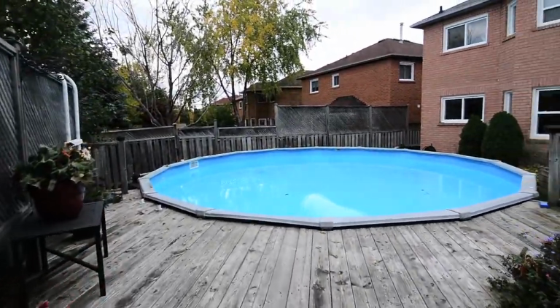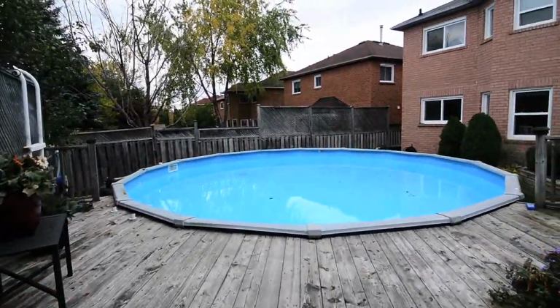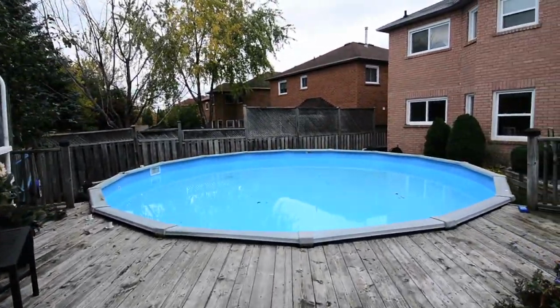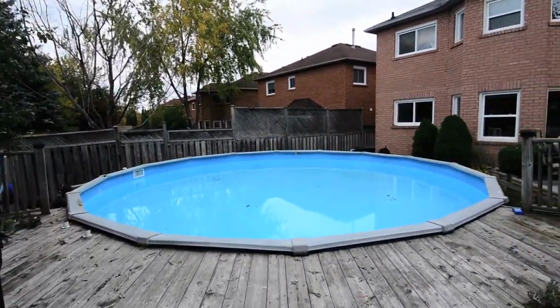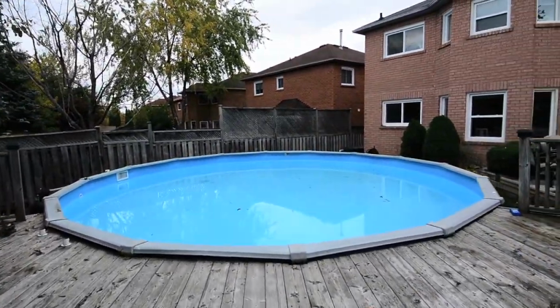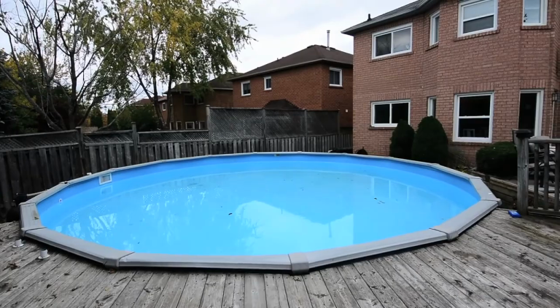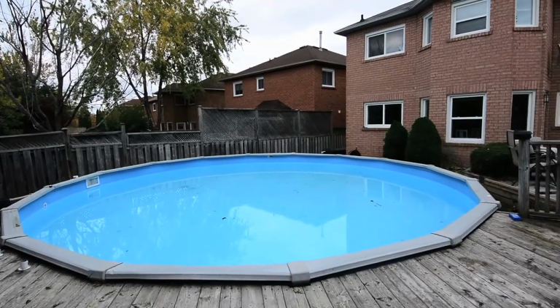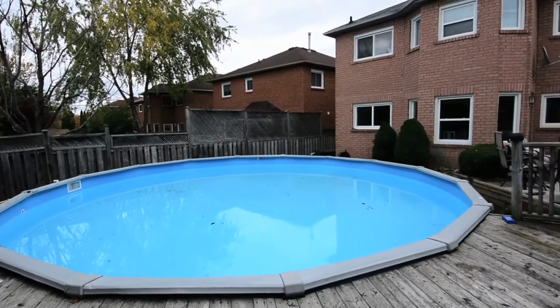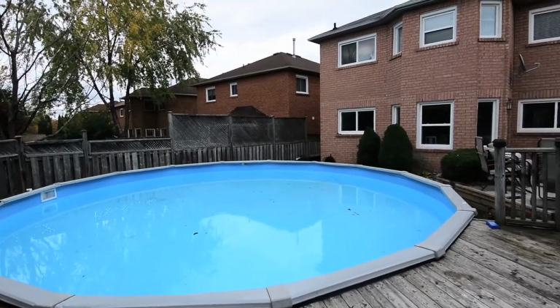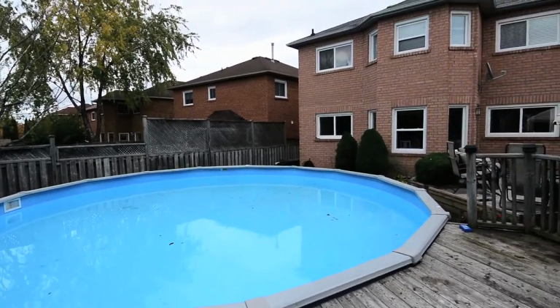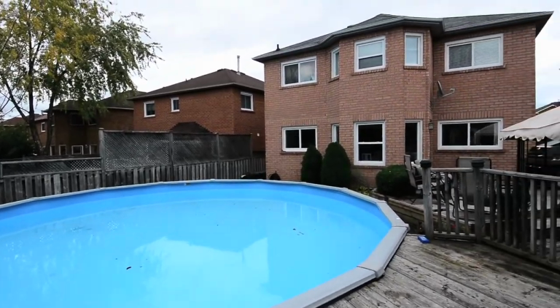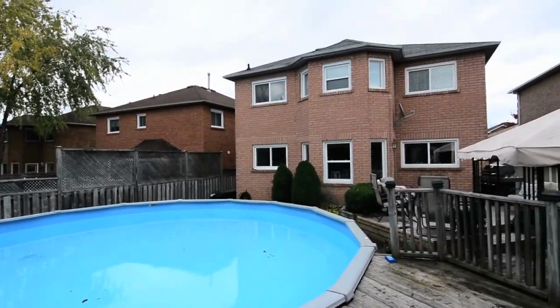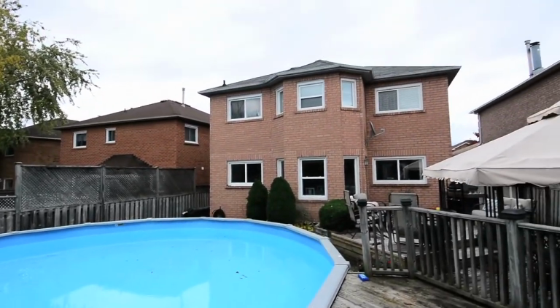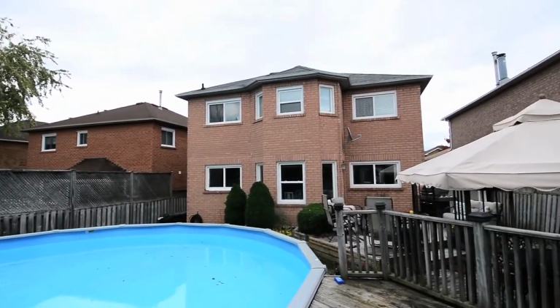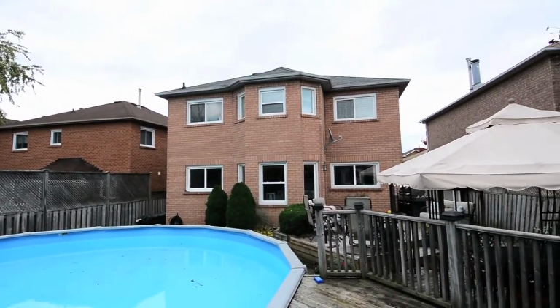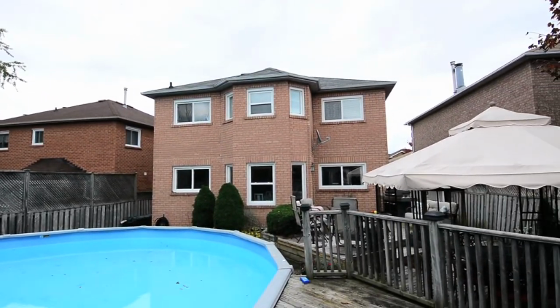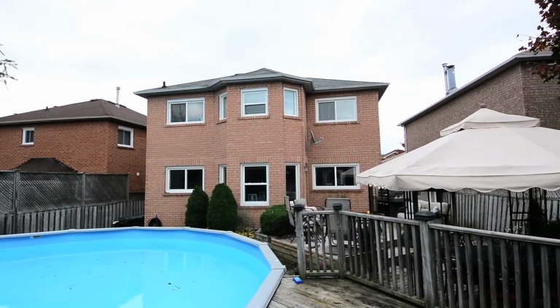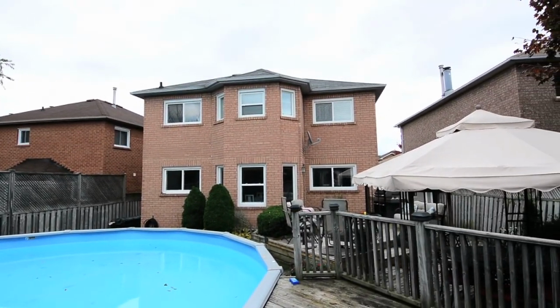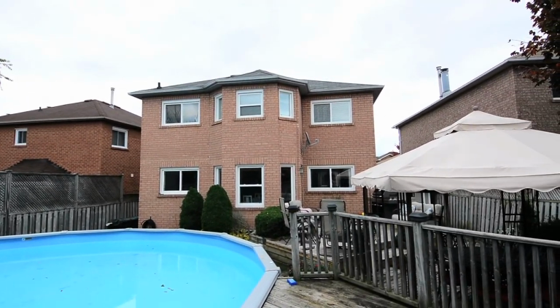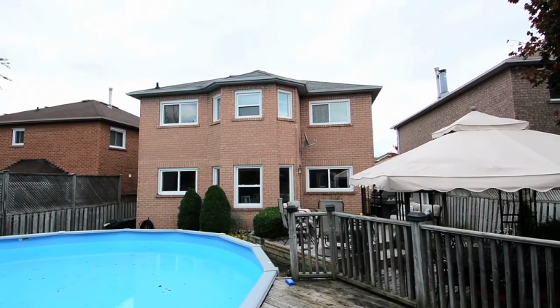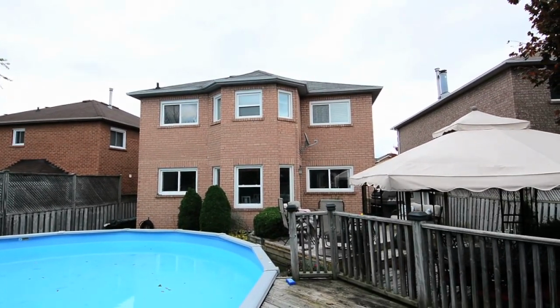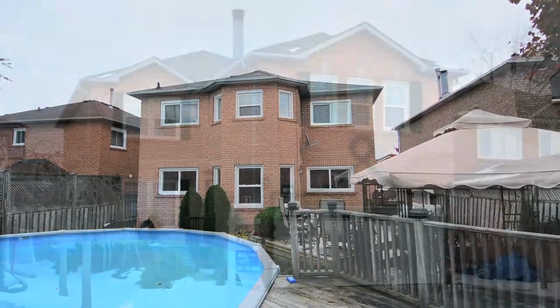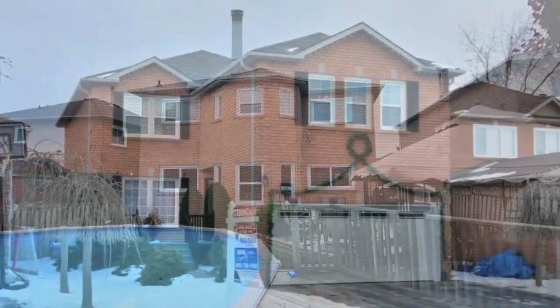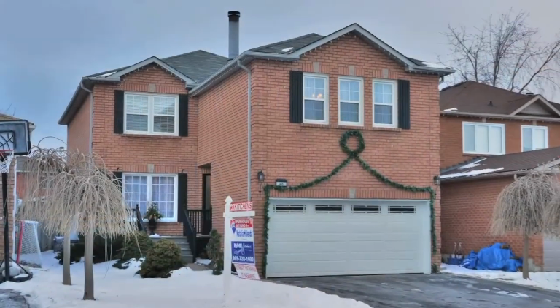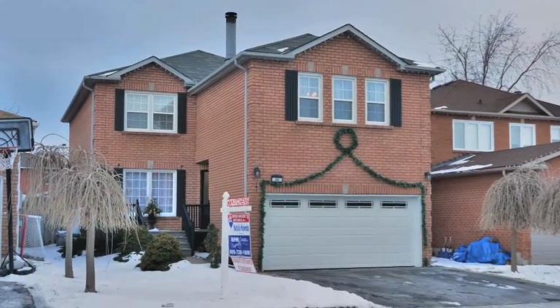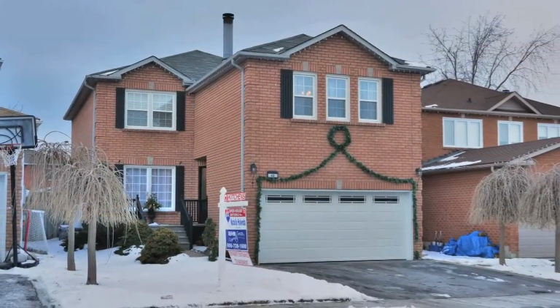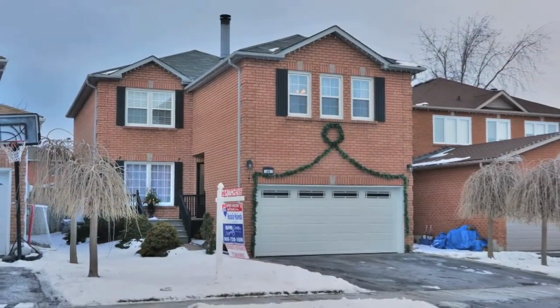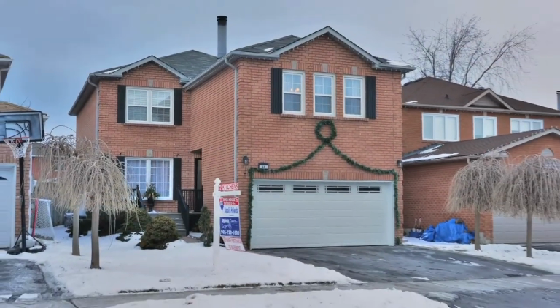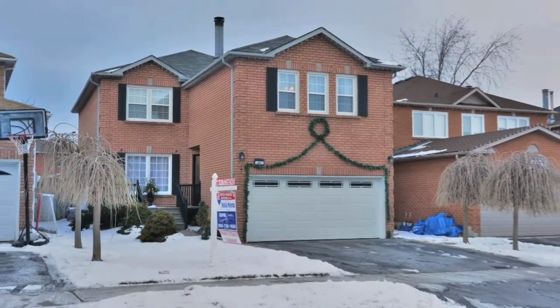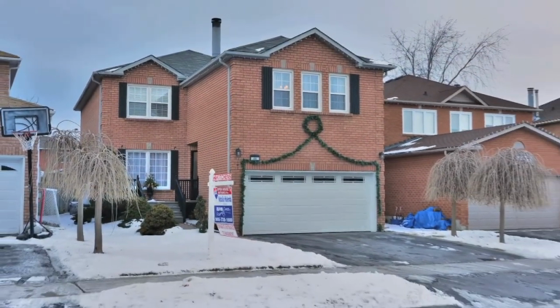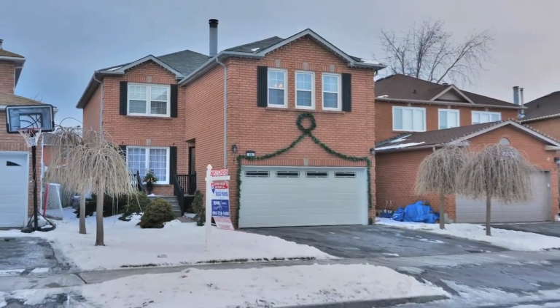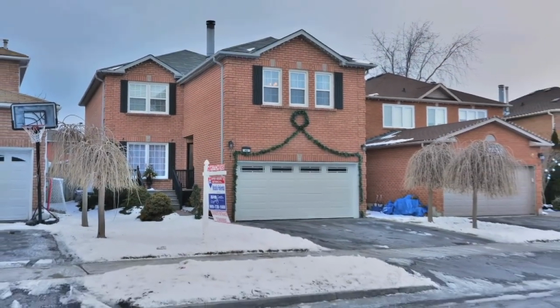With plenty of space for growing families, this home is situated in a mature, desirable neighbourhood close to shopping, schools, parks, public transit and places of worship.